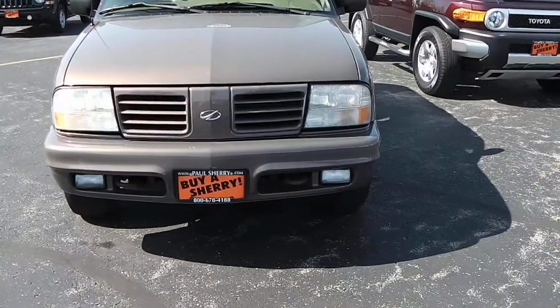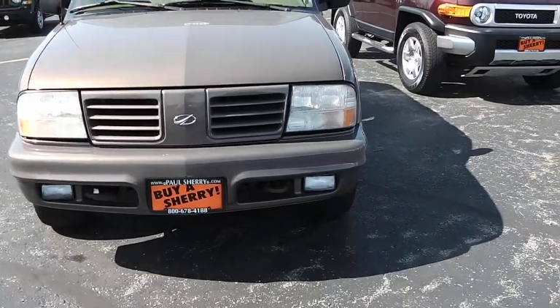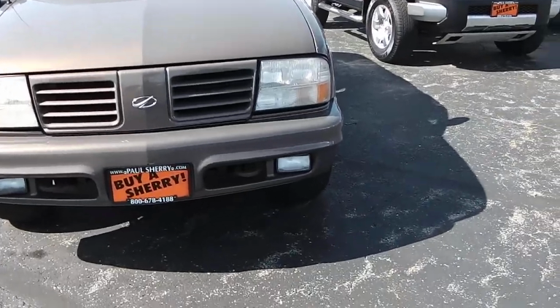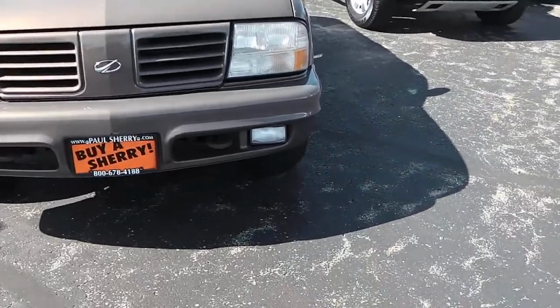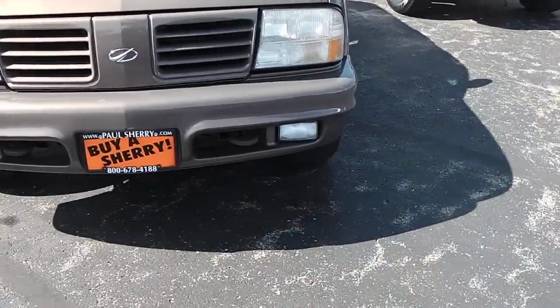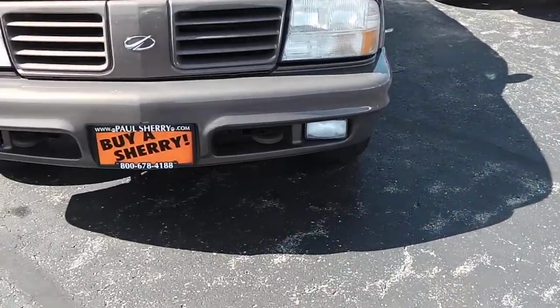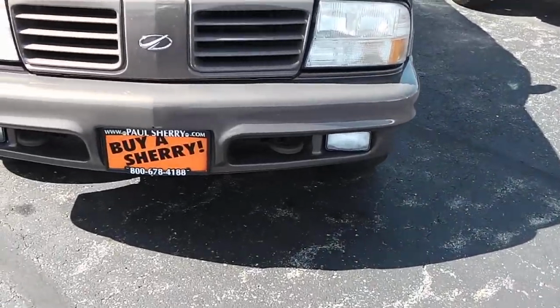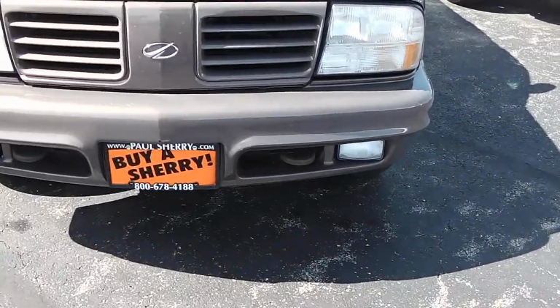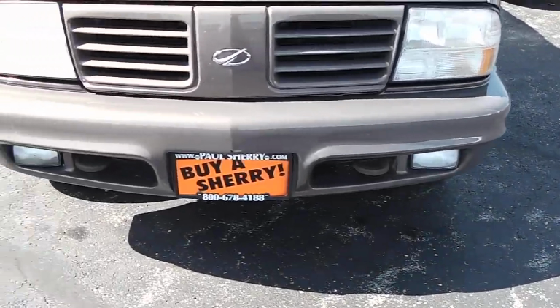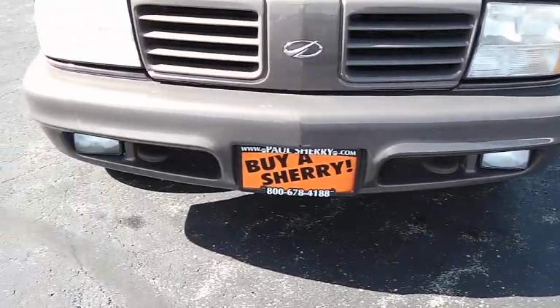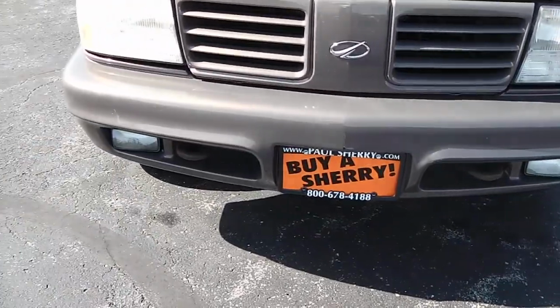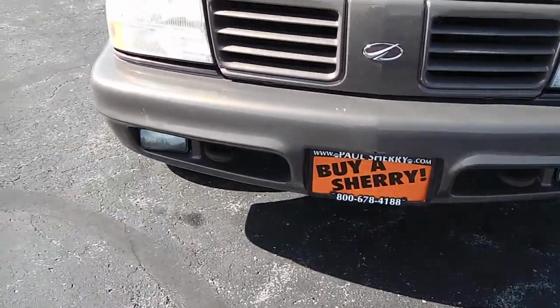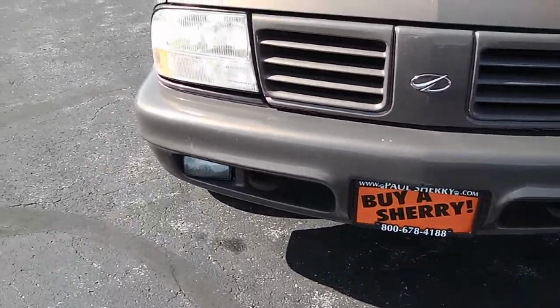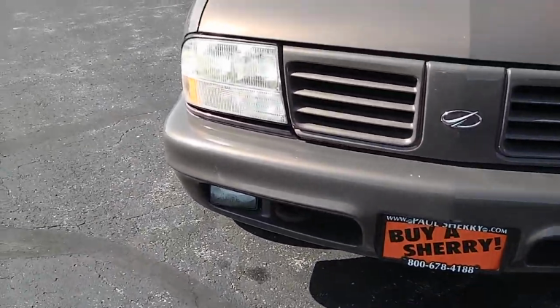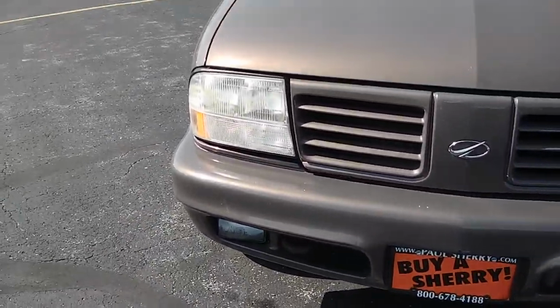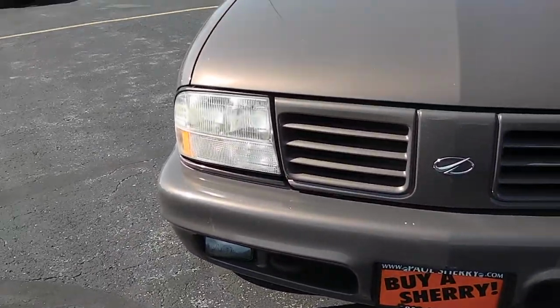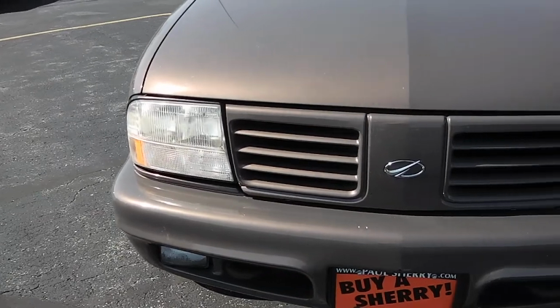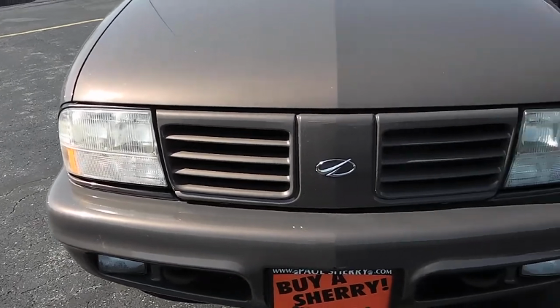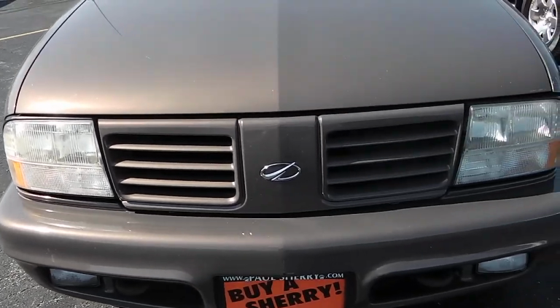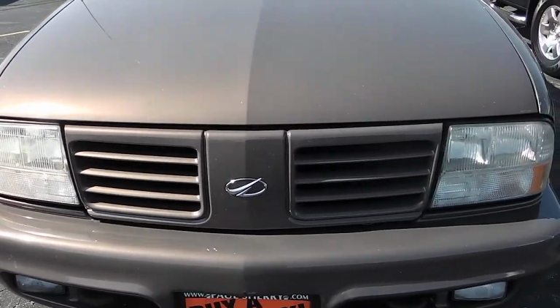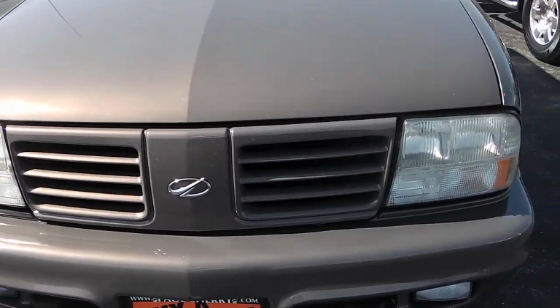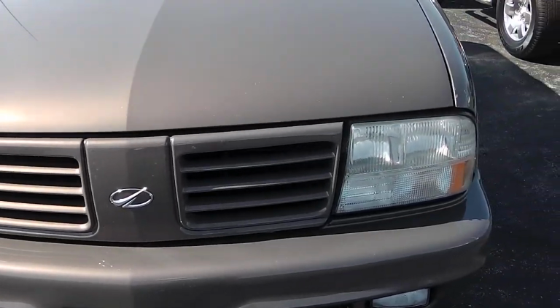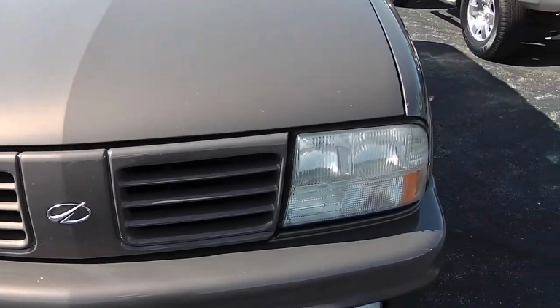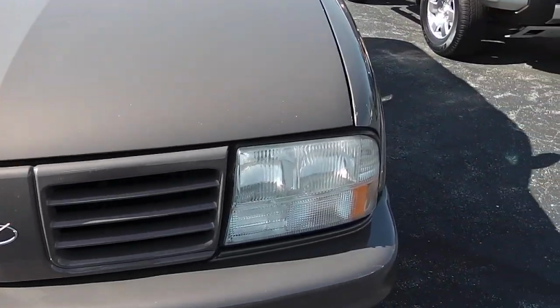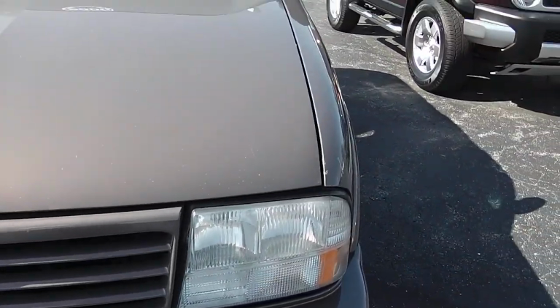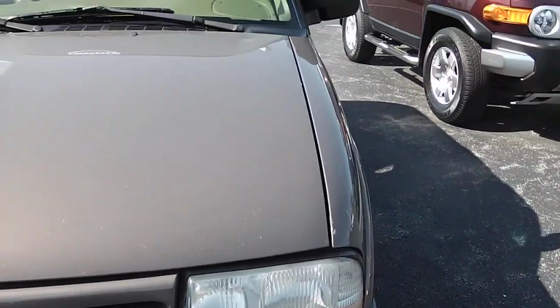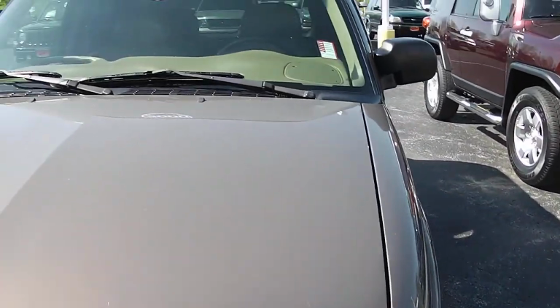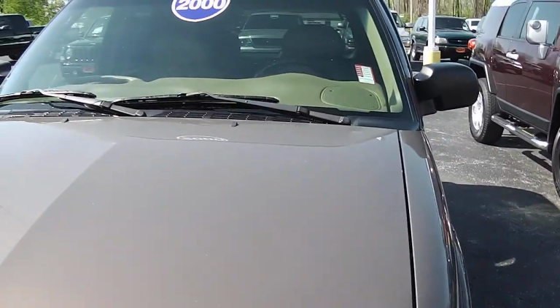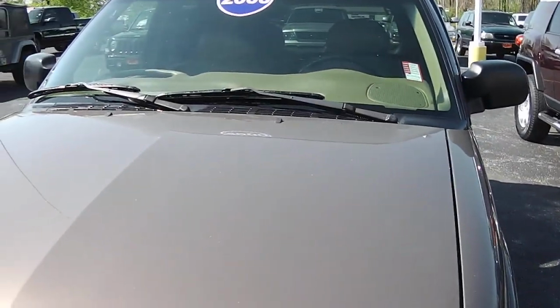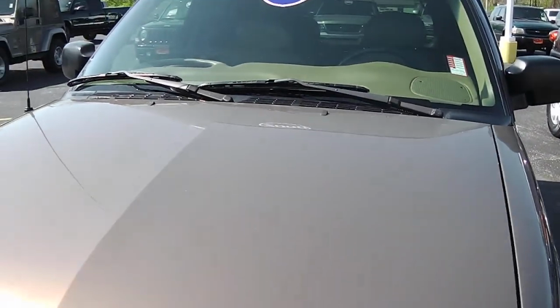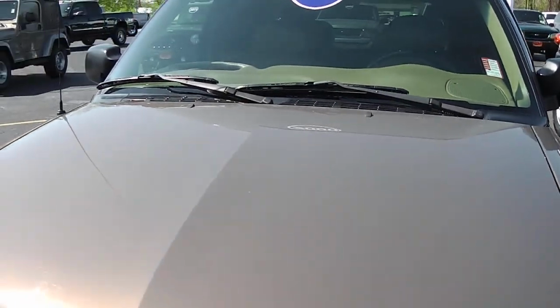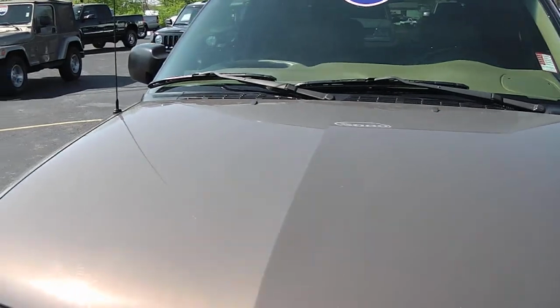Coming up on the front, you can see the bottom bumper. We have the fog lights, headlights, and the logo. The hood itself is free of any dings, dents, or rust.